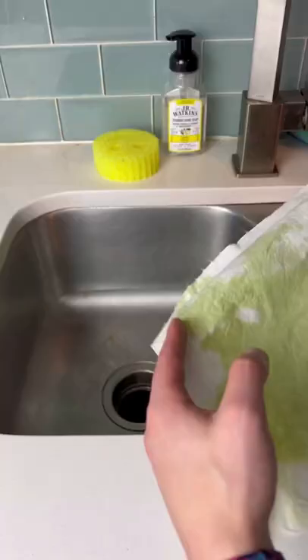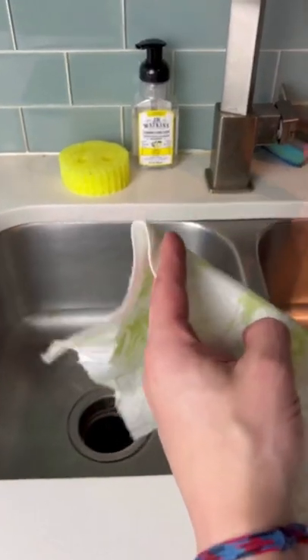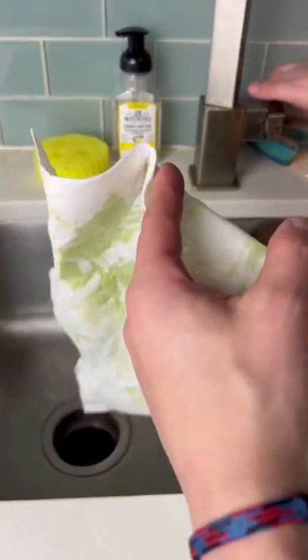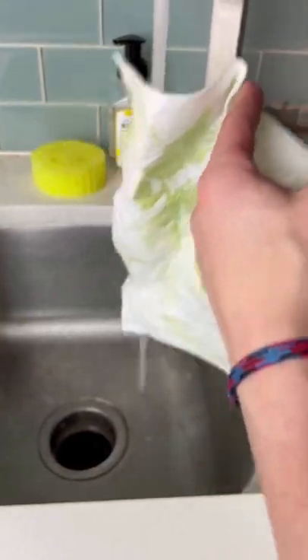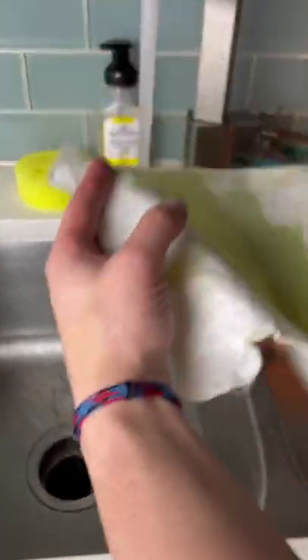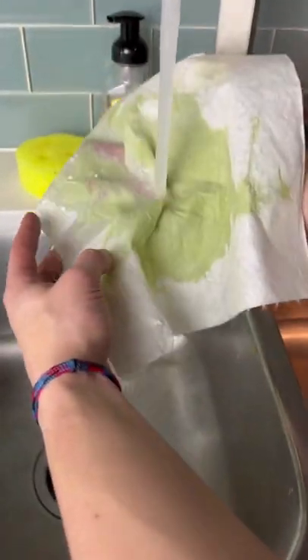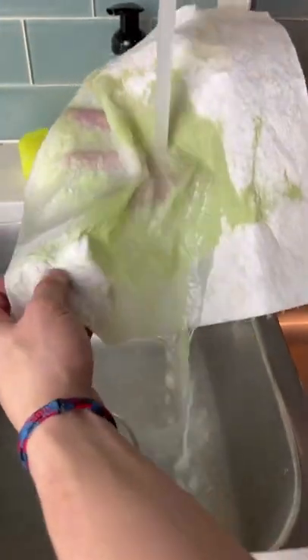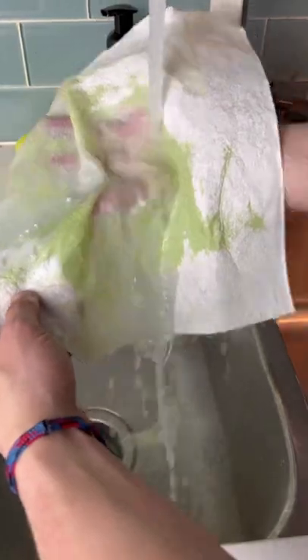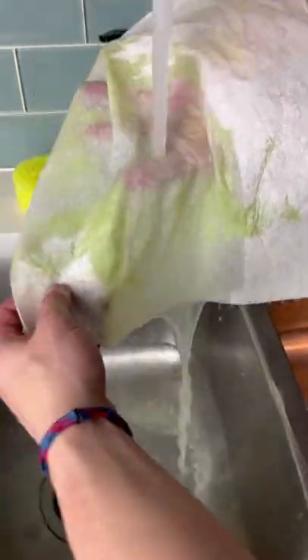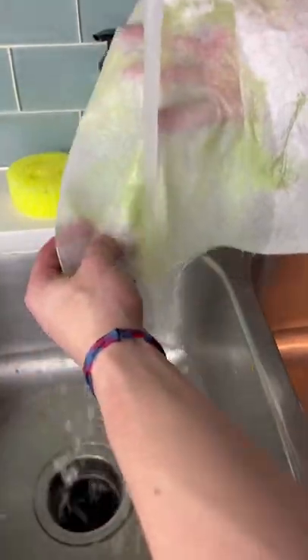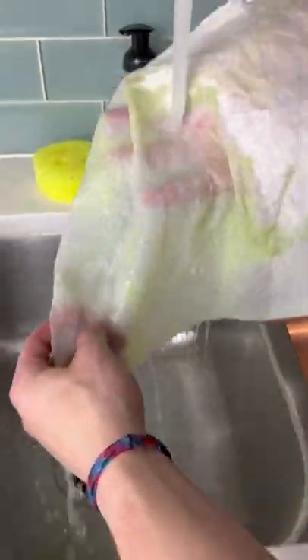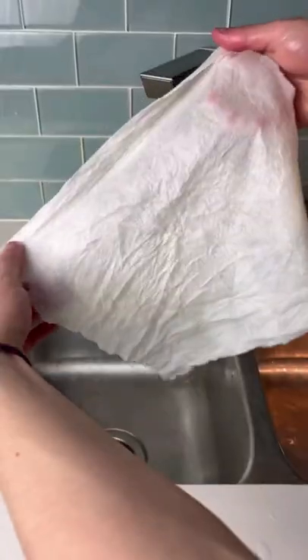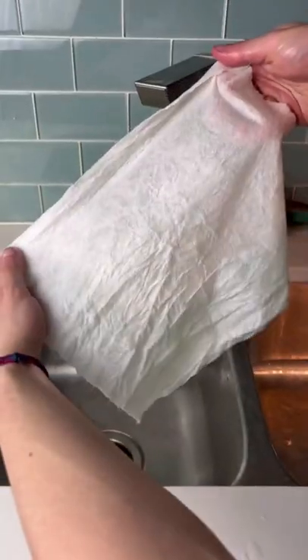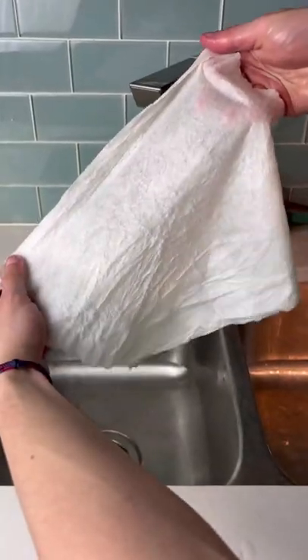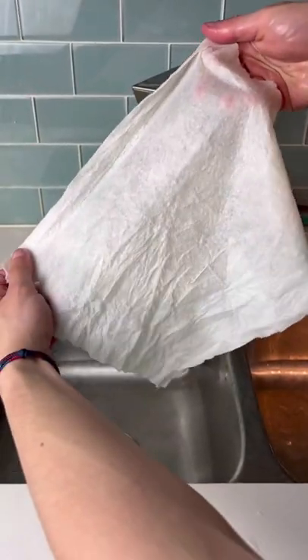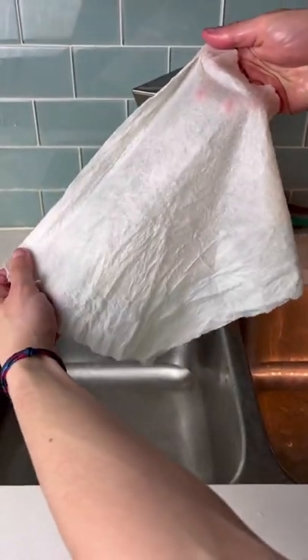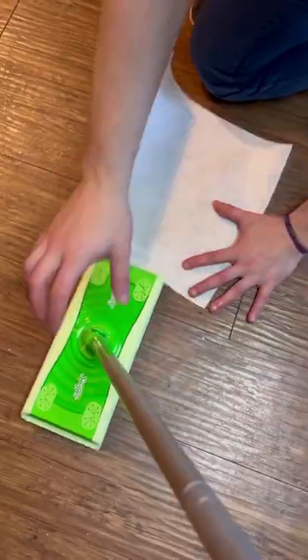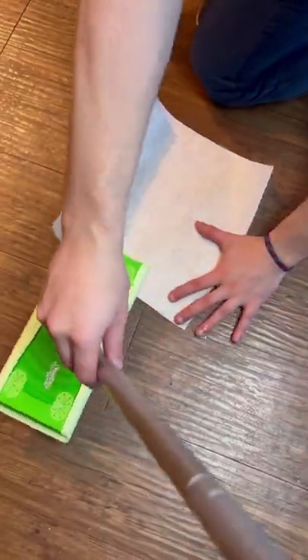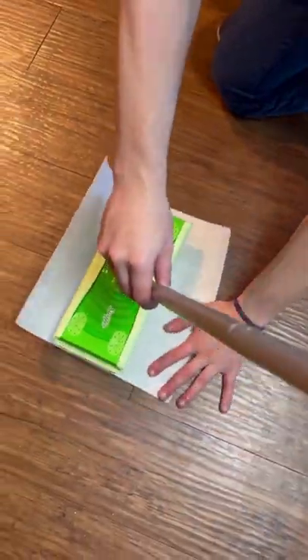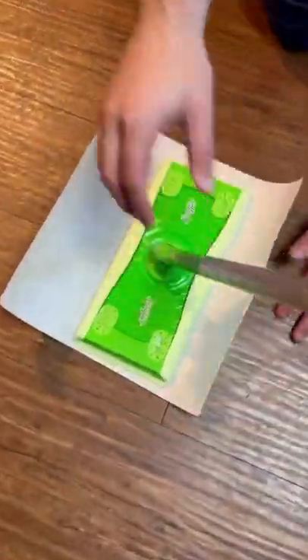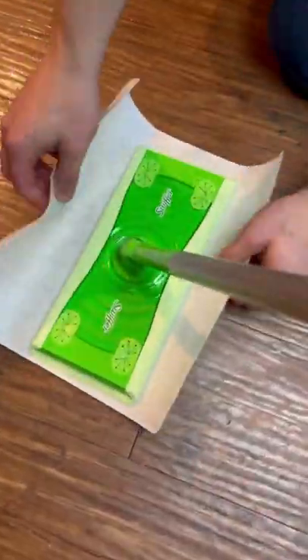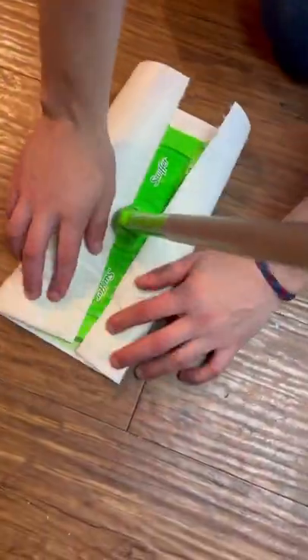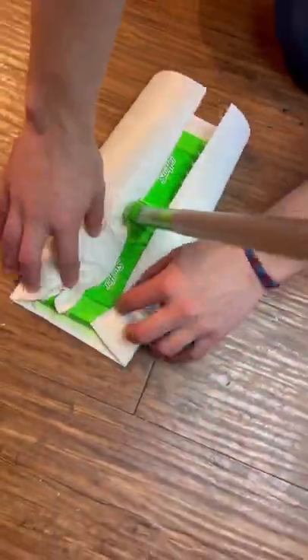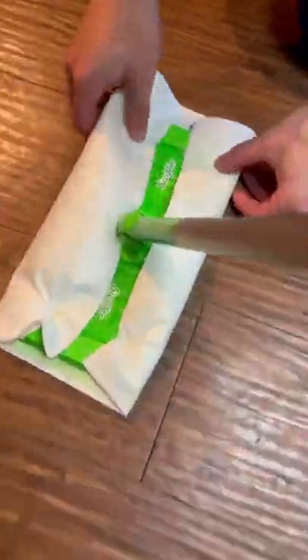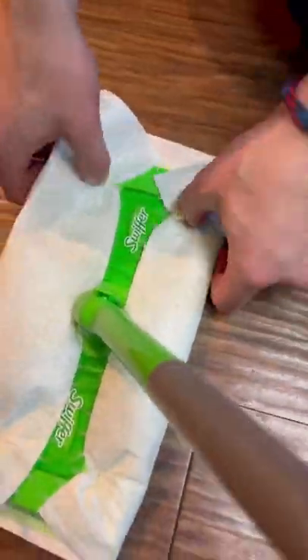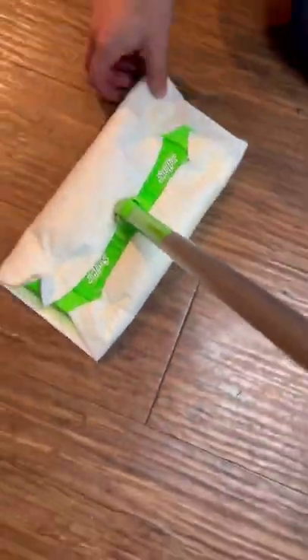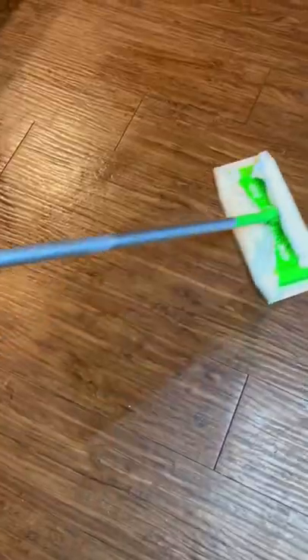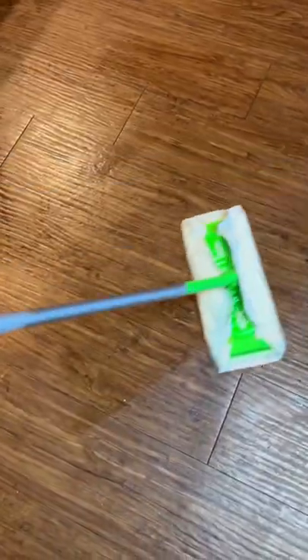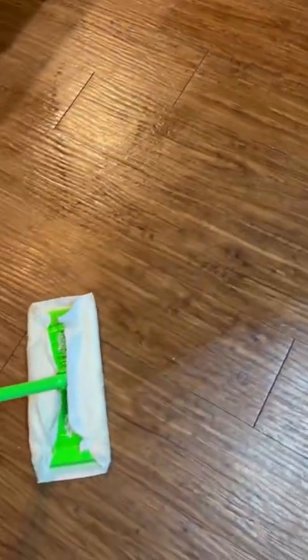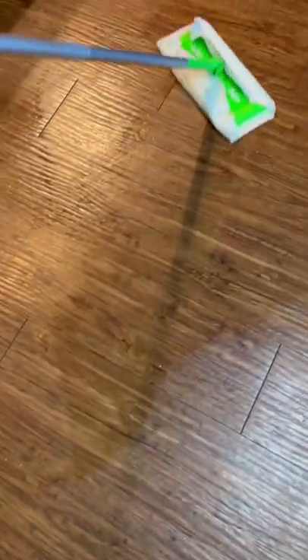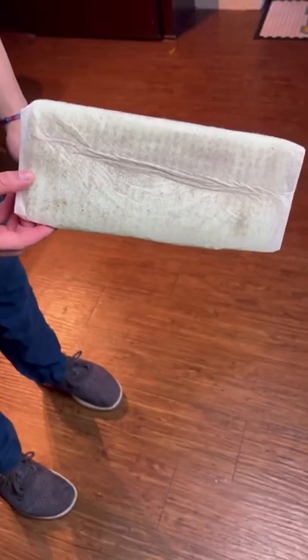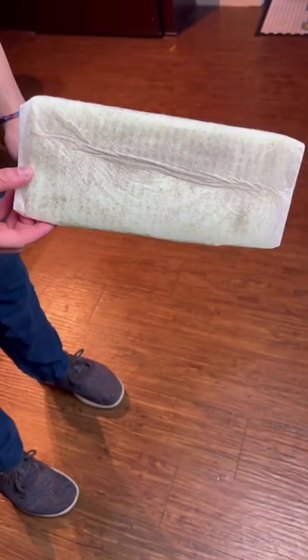We cleaned up a mess to test washing them afterwards in the sink, and even the green matcha stain came fully out. Apparently you can also use them on a Swiffer, so we tried that too, and it honestly worked like a charm.